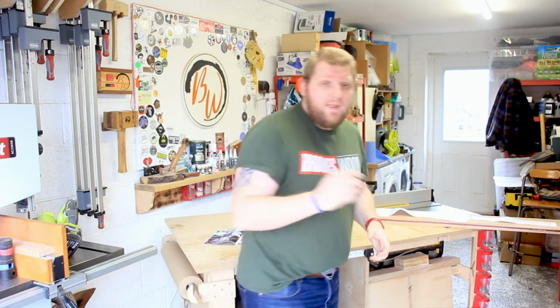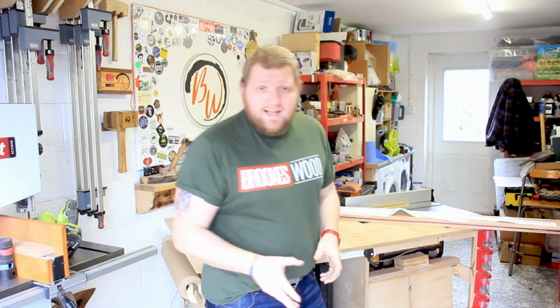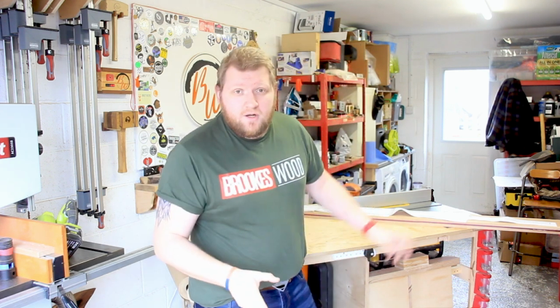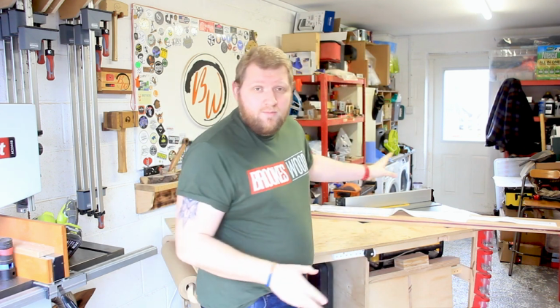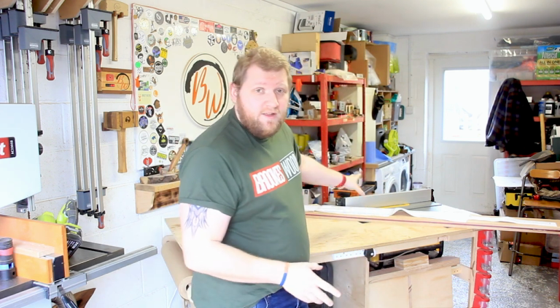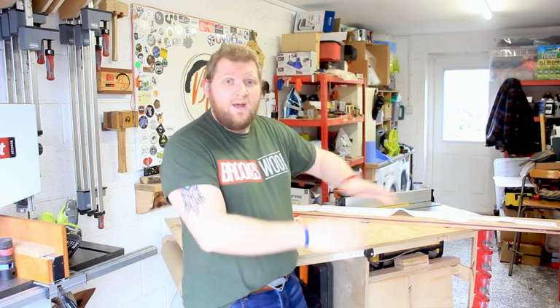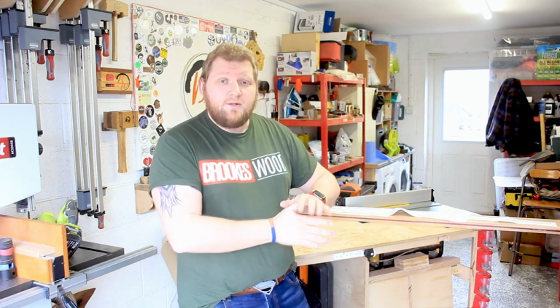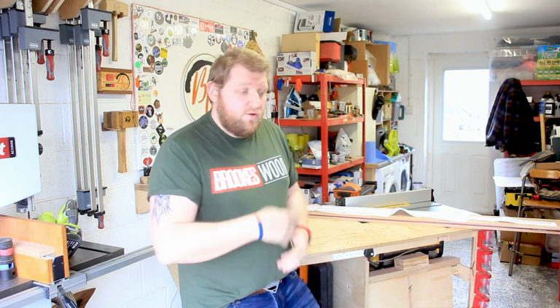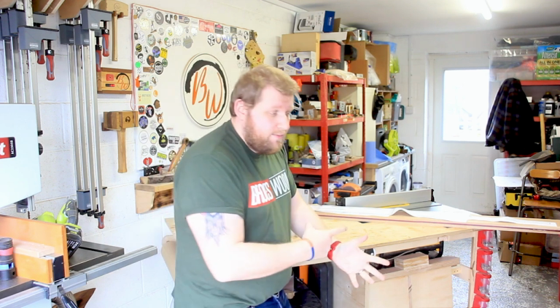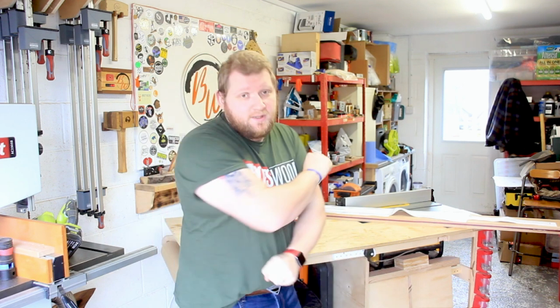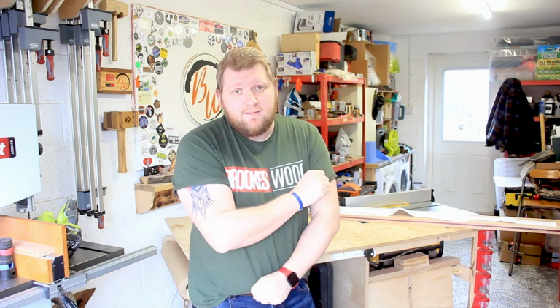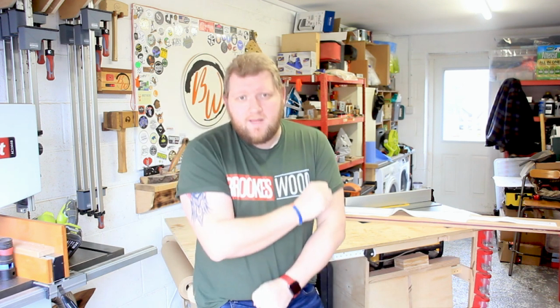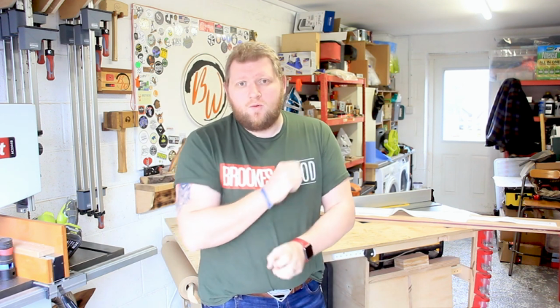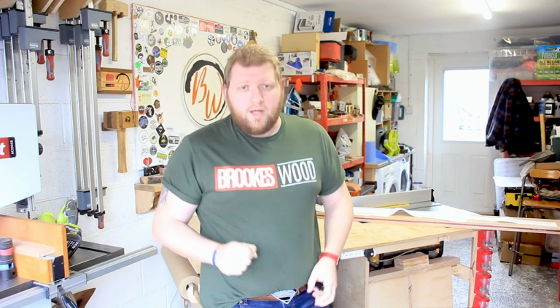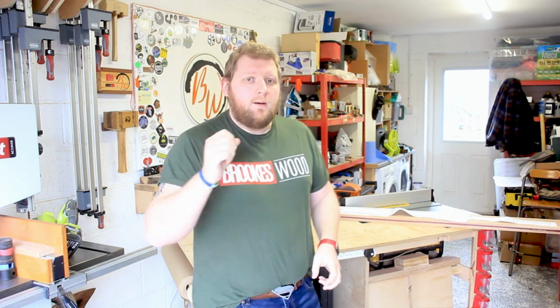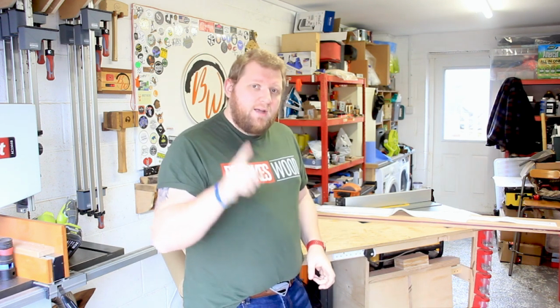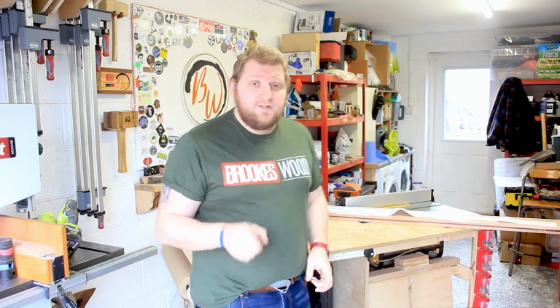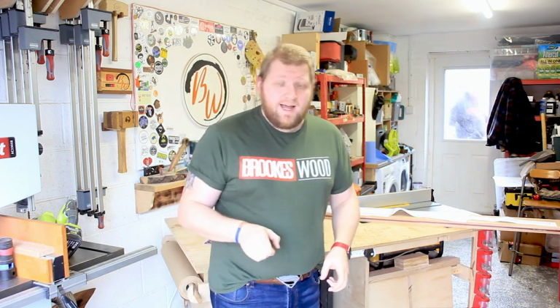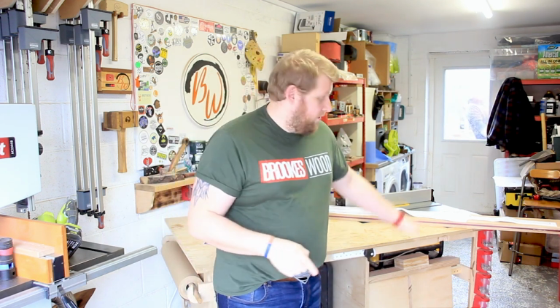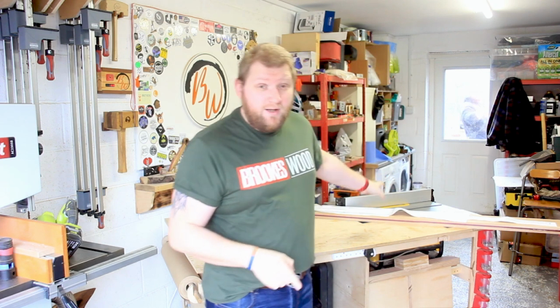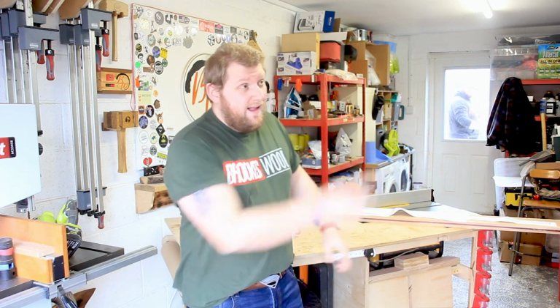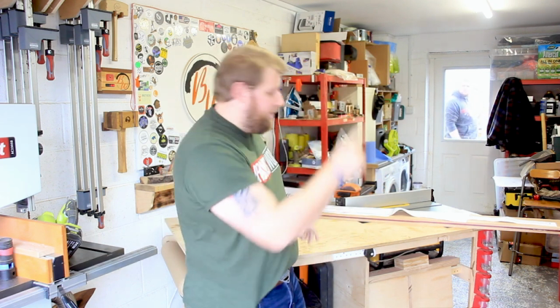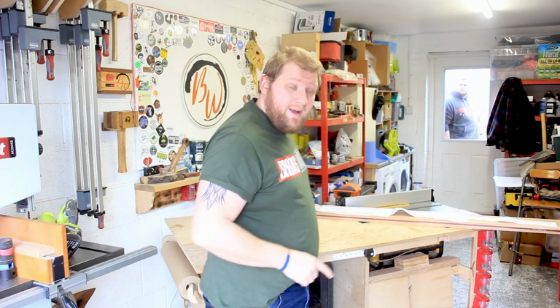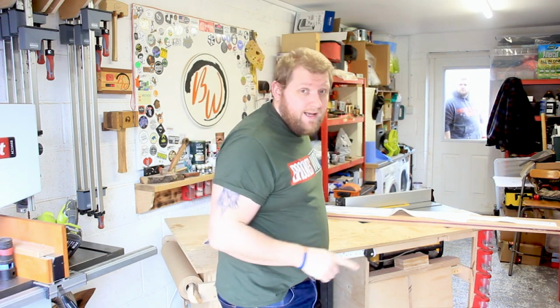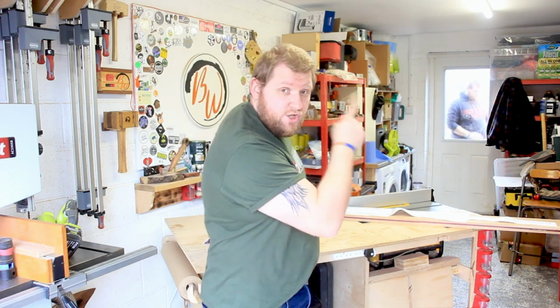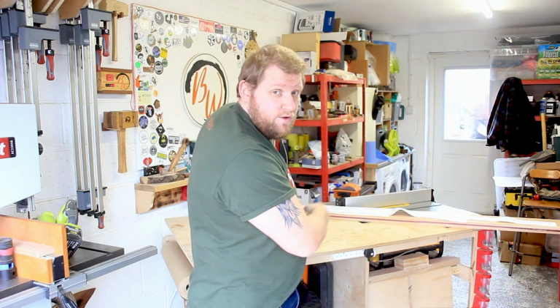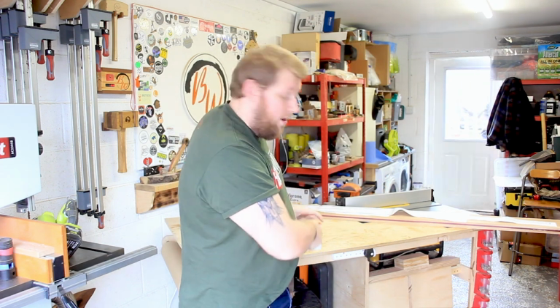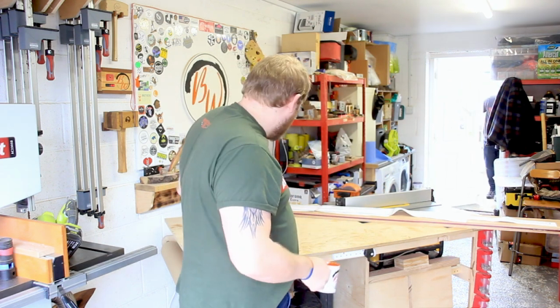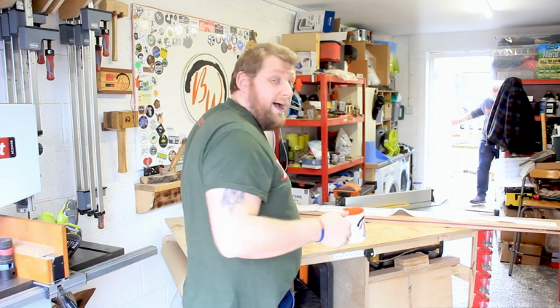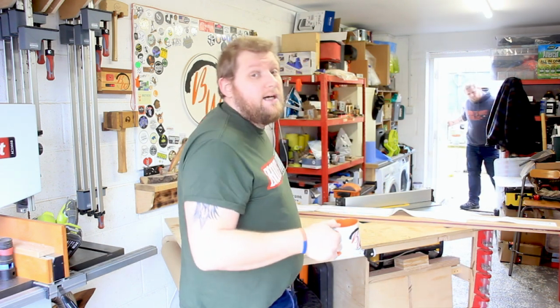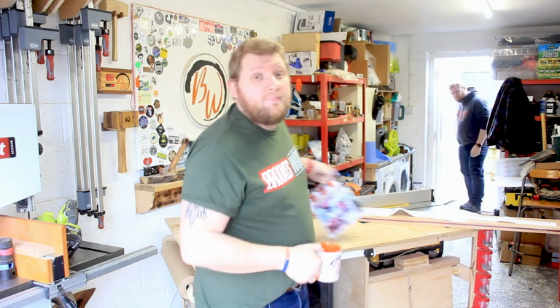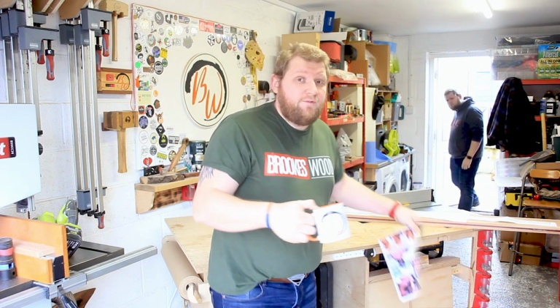In the last episode you saw me mill this up and glue it together ready to be shaped in this one. But if you haven't seen that video, I'm gonna put a little pin up there just for you to go and watch.